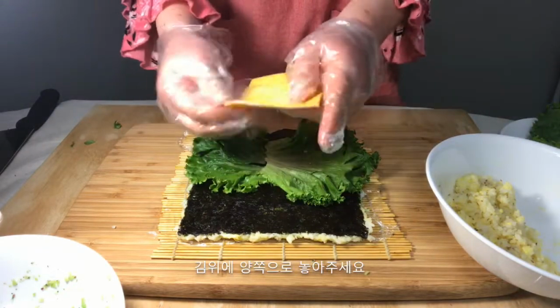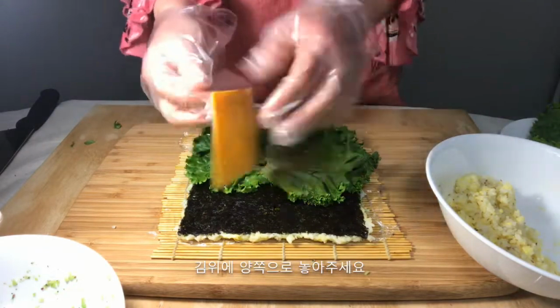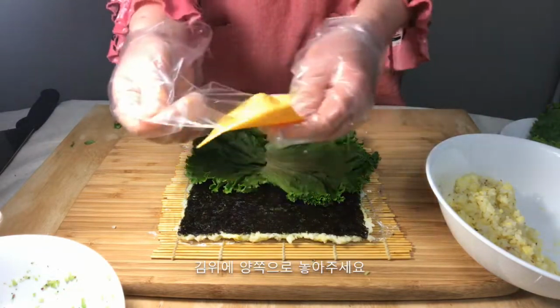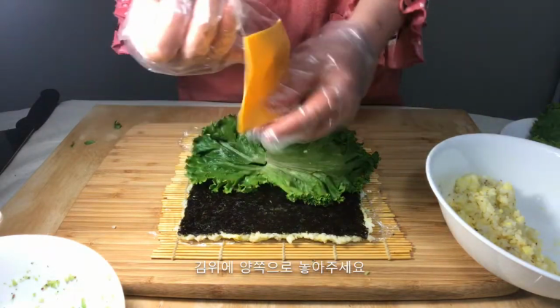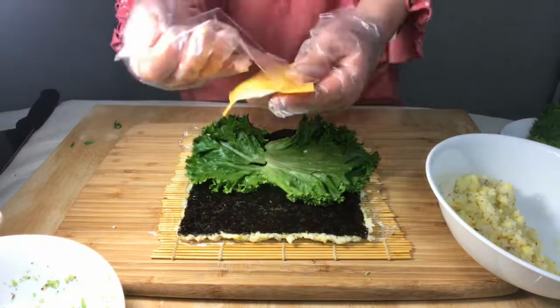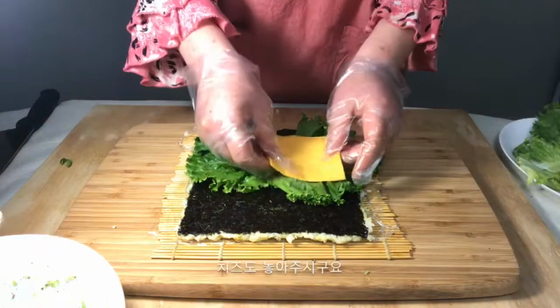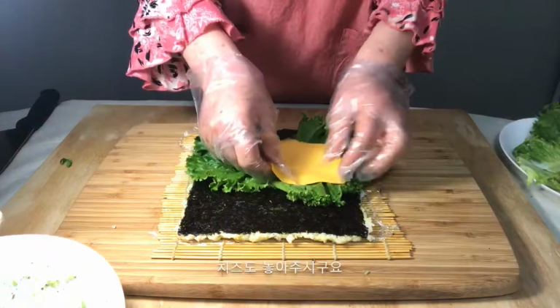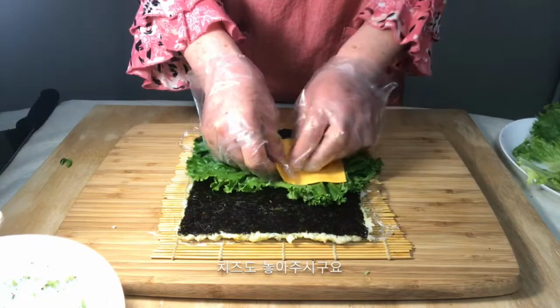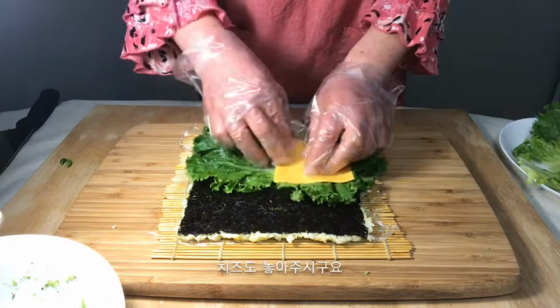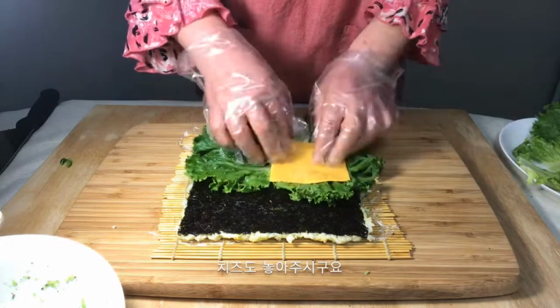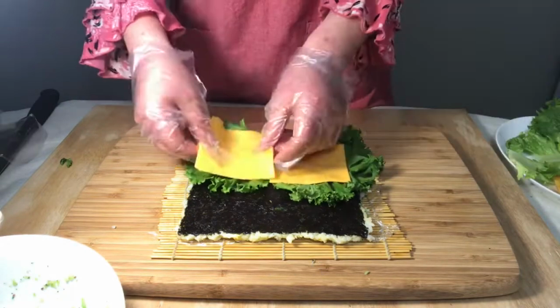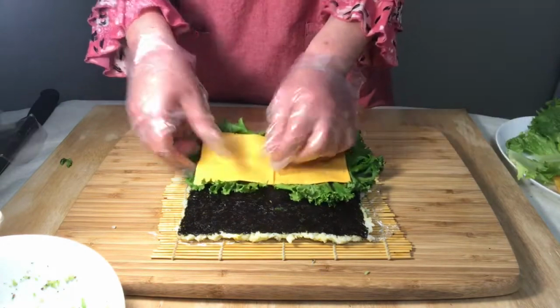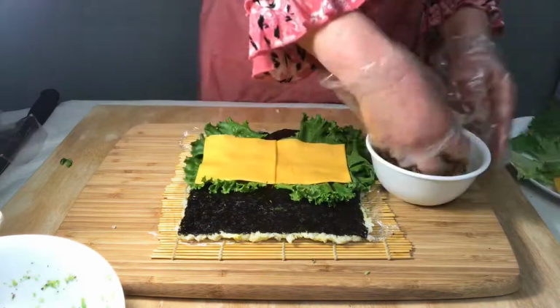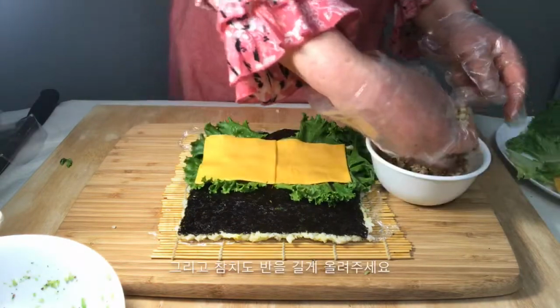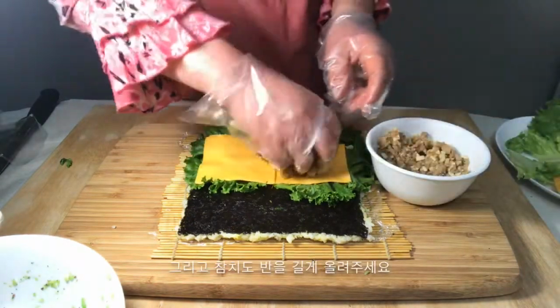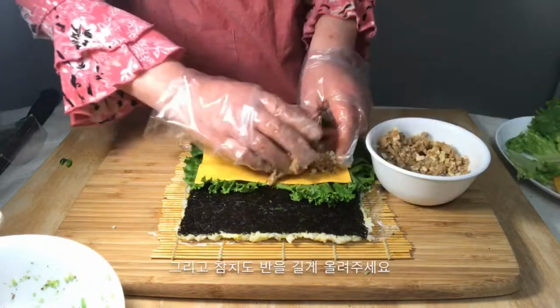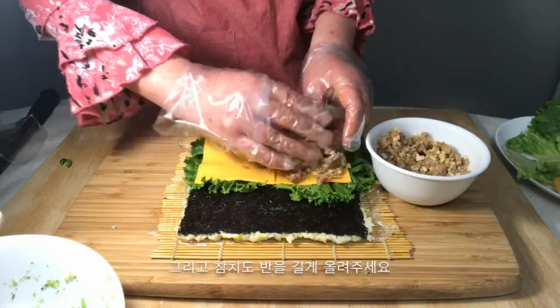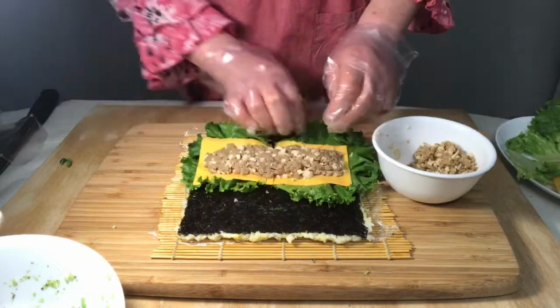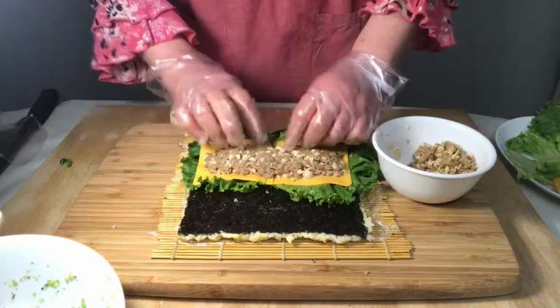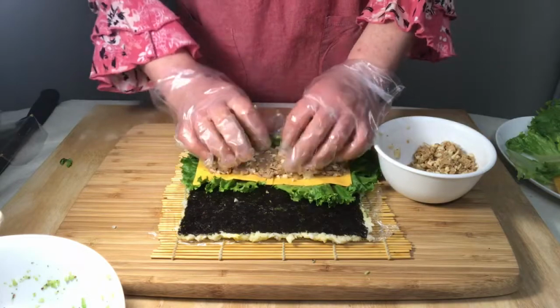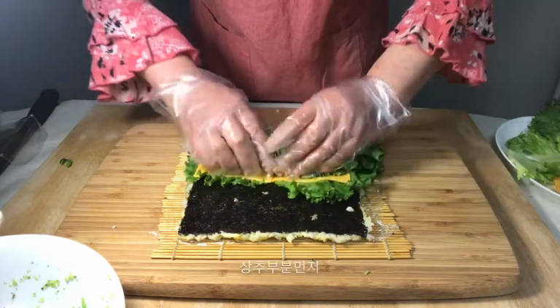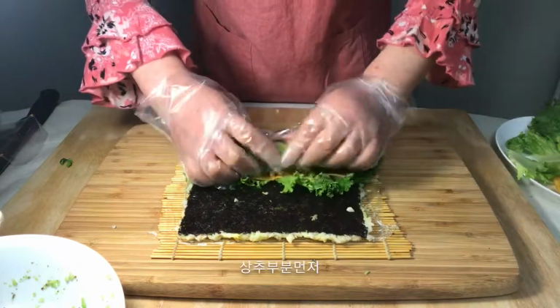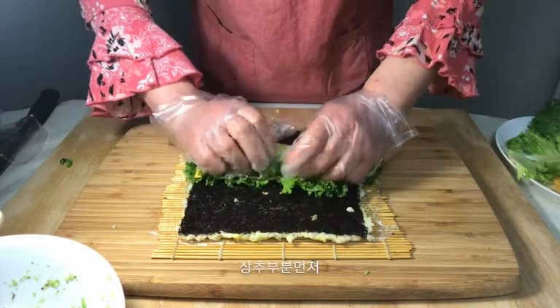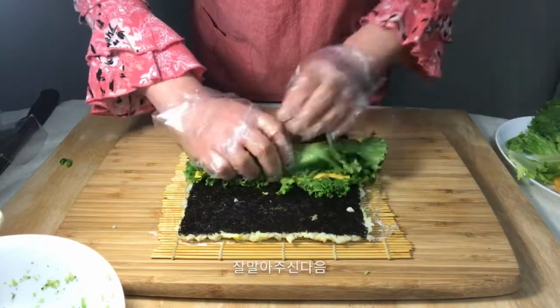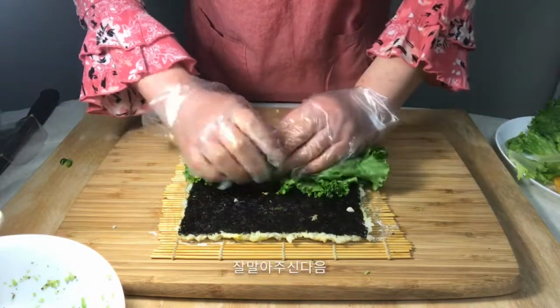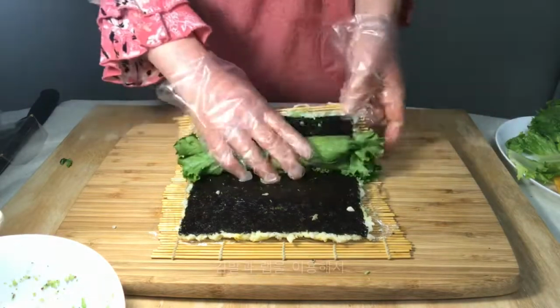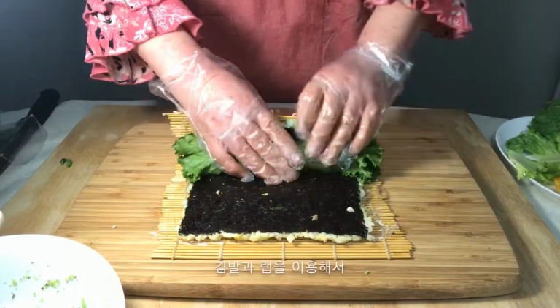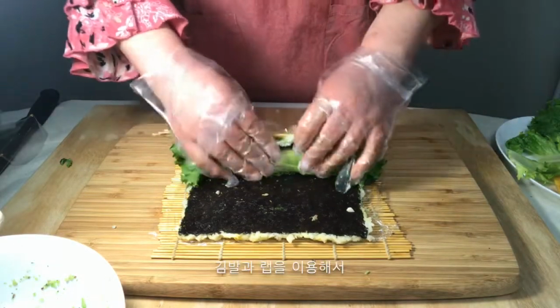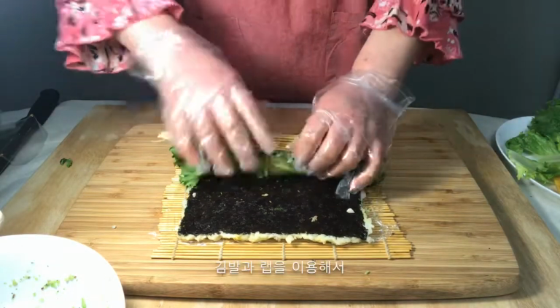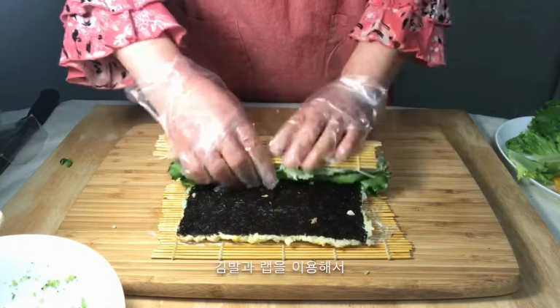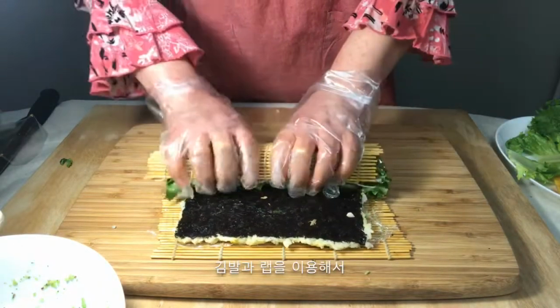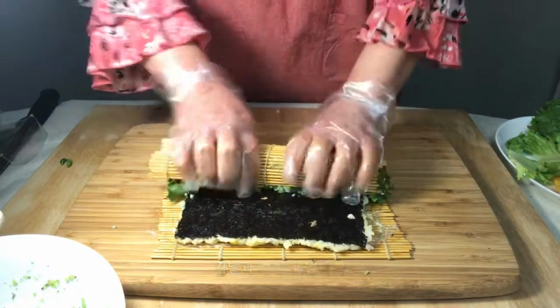Flip the seaweed over so the rice is on the bottom and lay two pieces of lettuce with the stems removed. Add cheese and tuna on top. Roll from the lettuce side, applying pressure as you go.